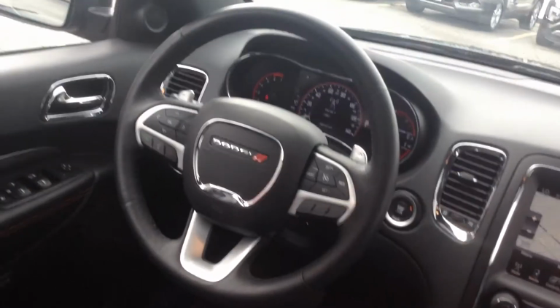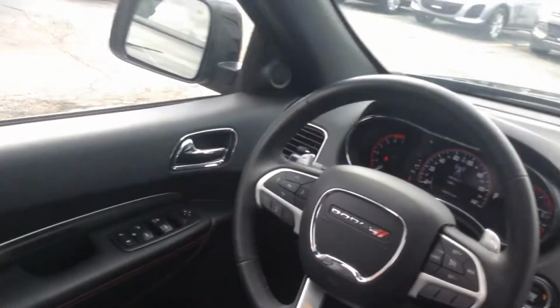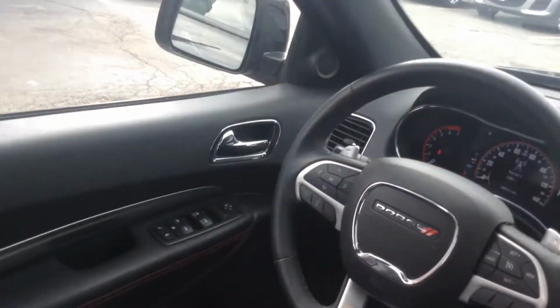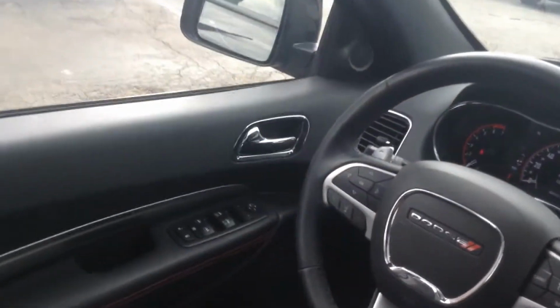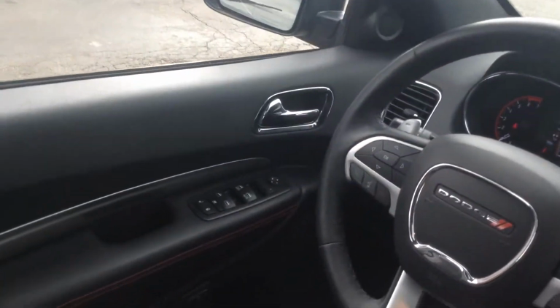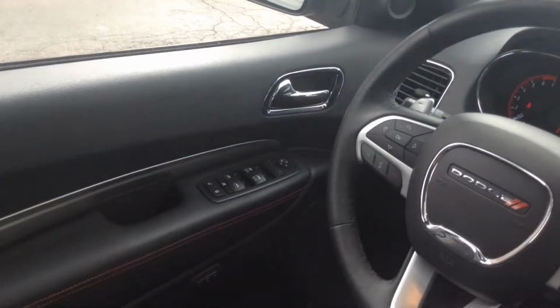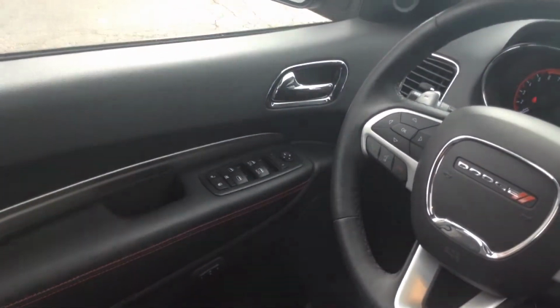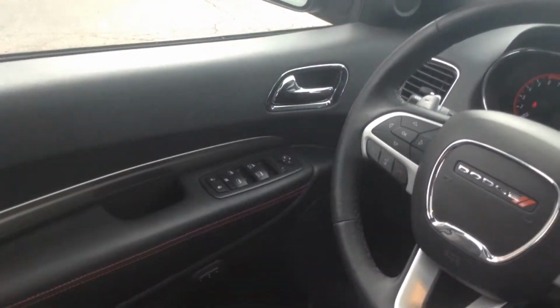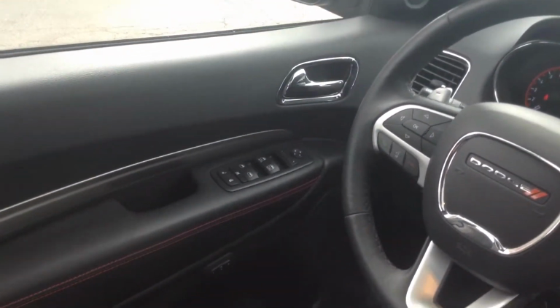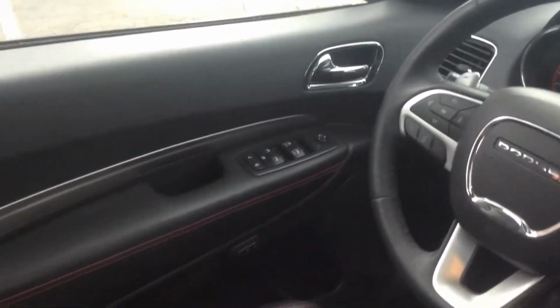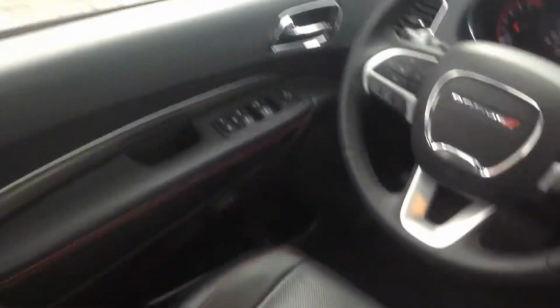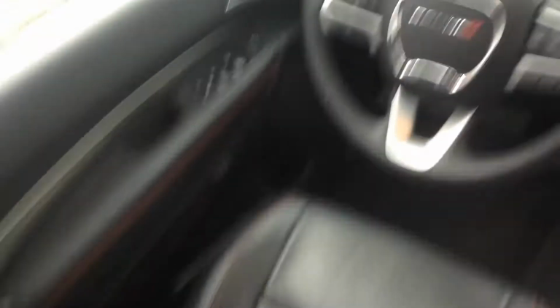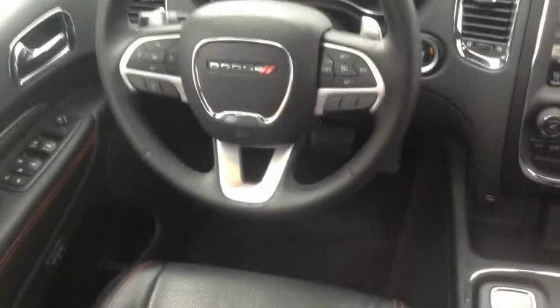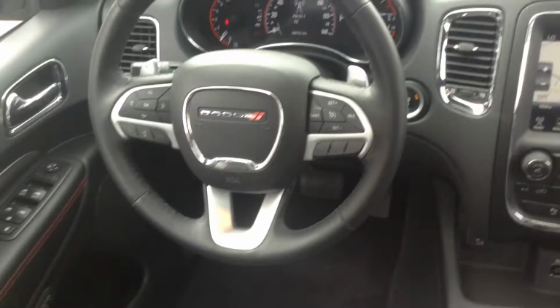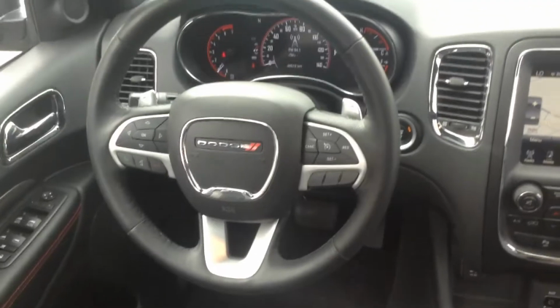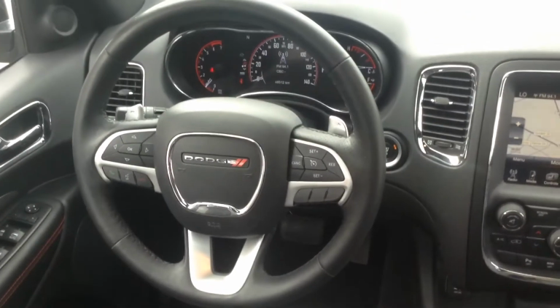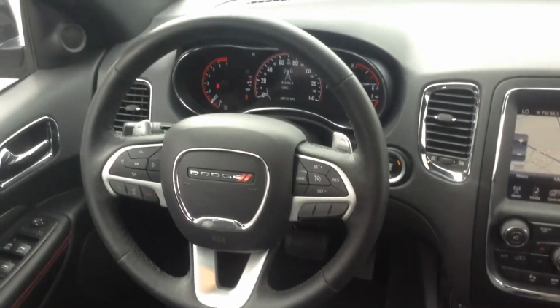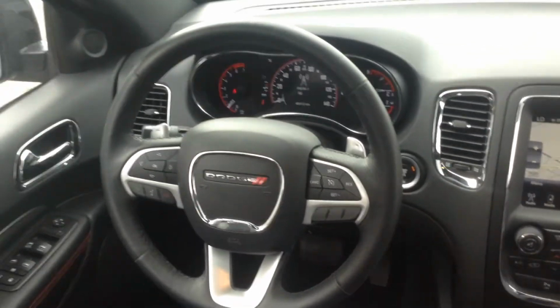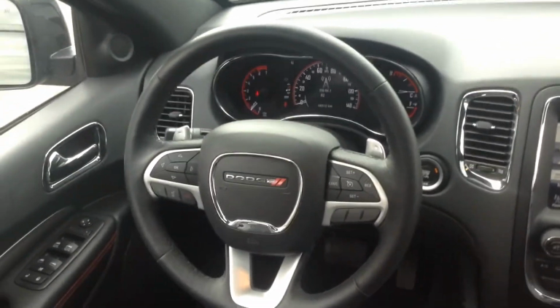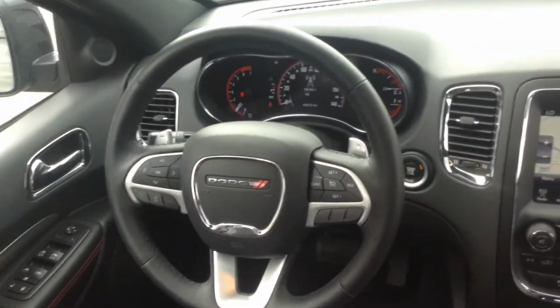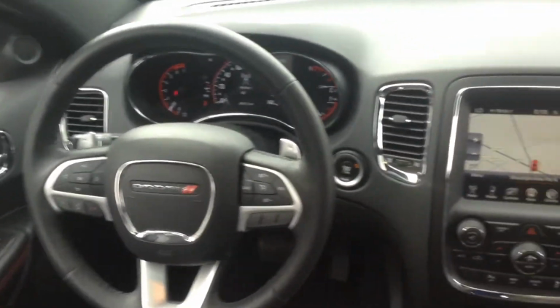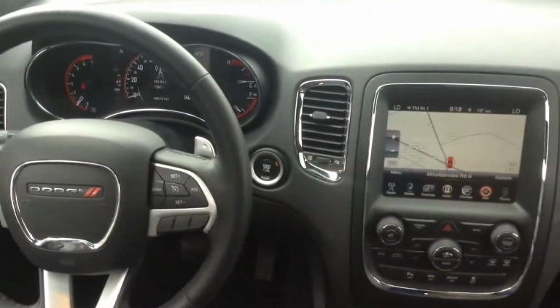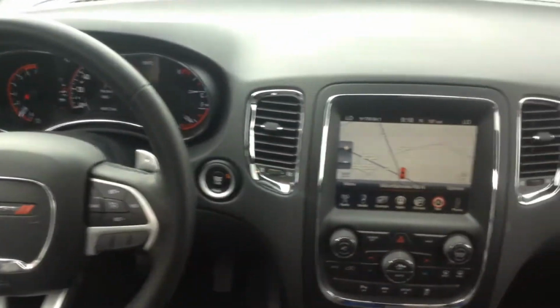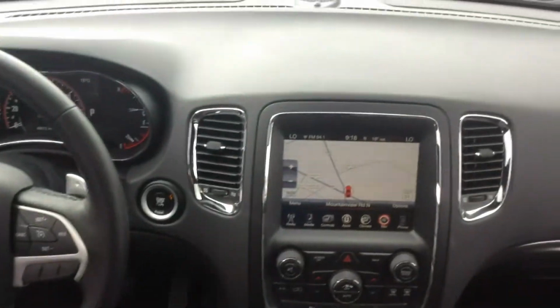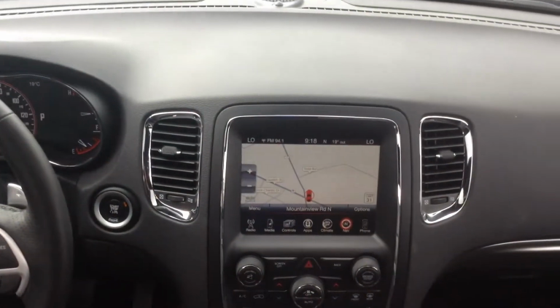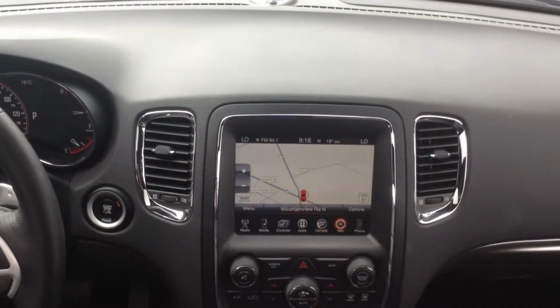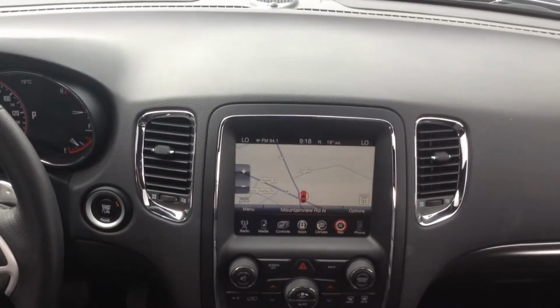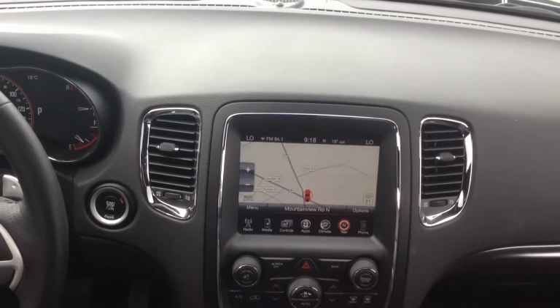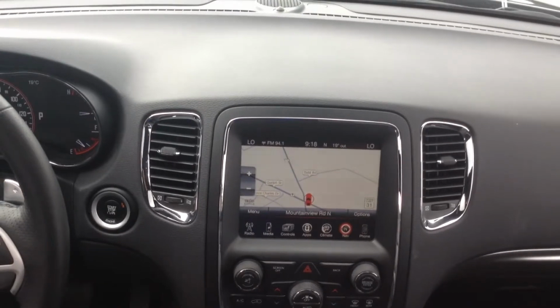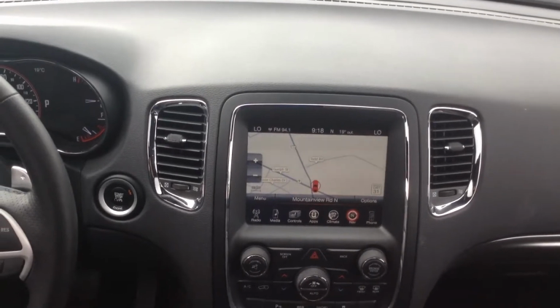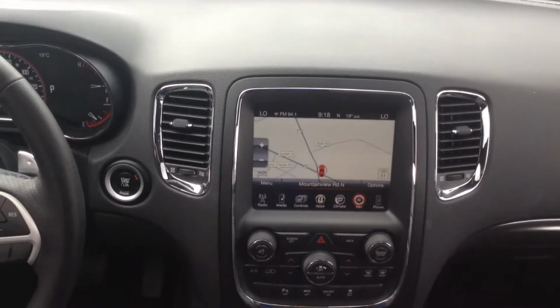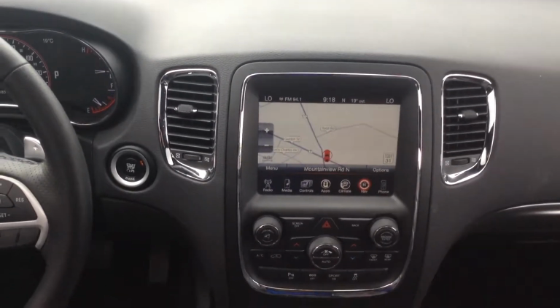All your controls starting from the side there — you've got your power windows, power locks, as well as all your controls on the steering wheel. Only 48,000 kilometers, so very low kilometers. Navigation and much much more.